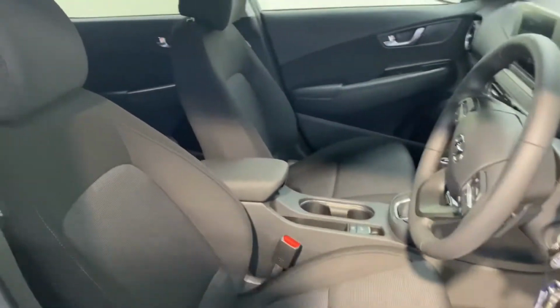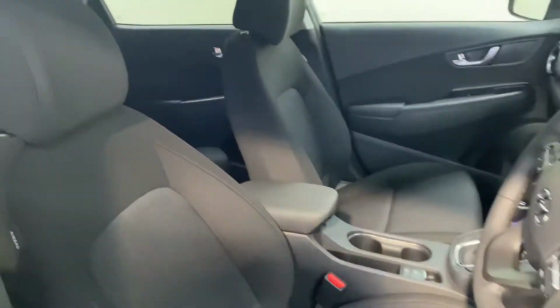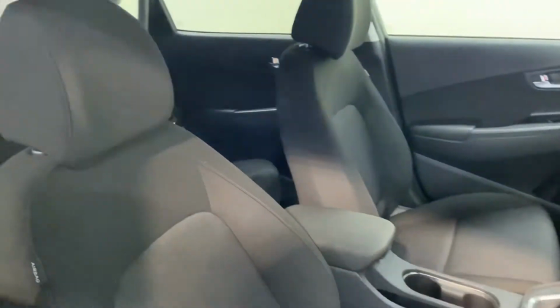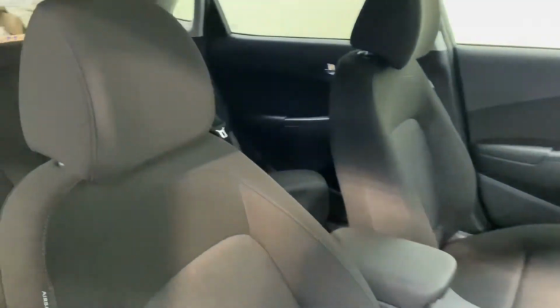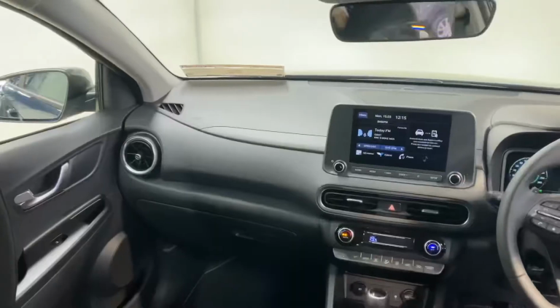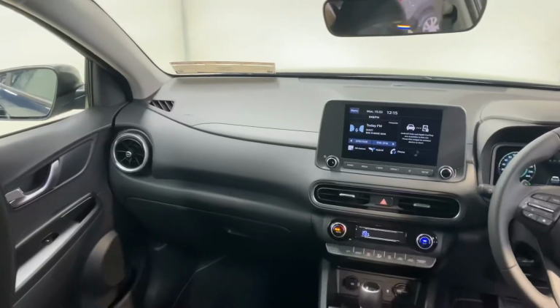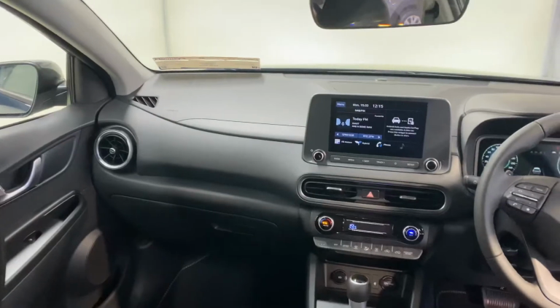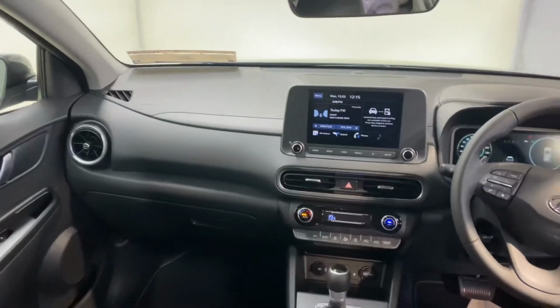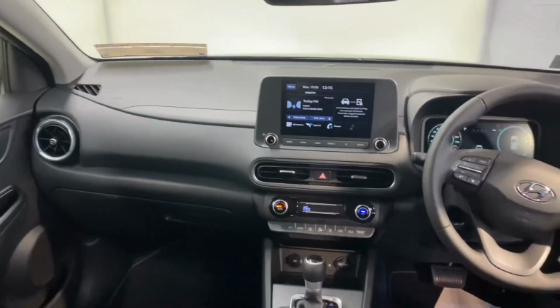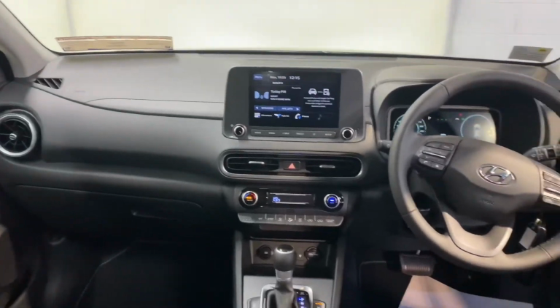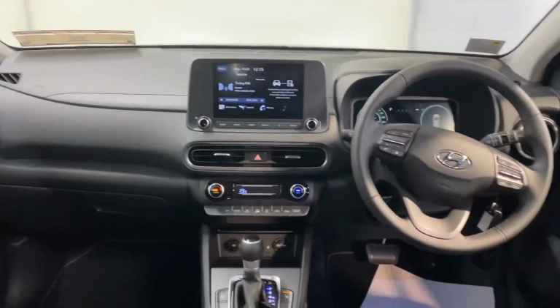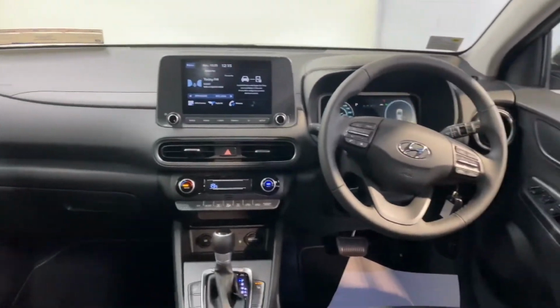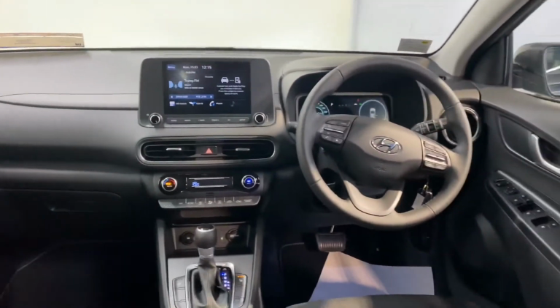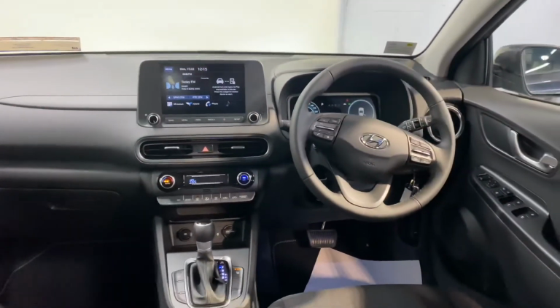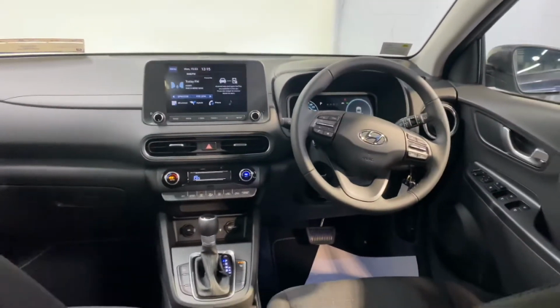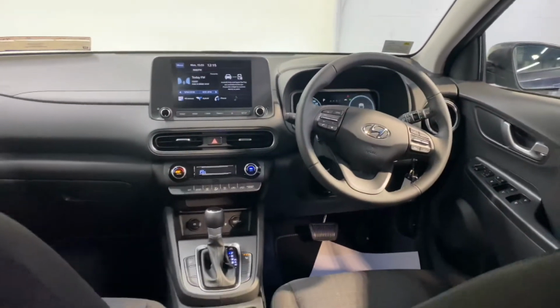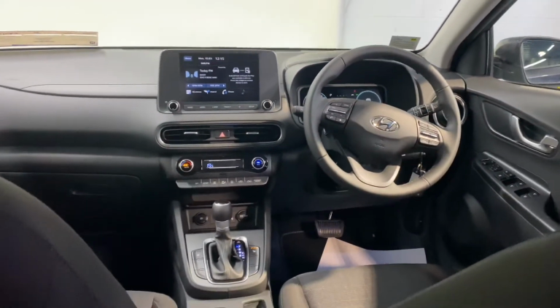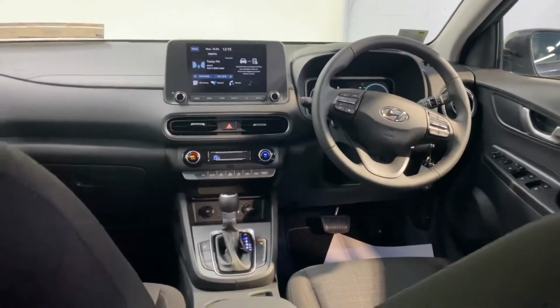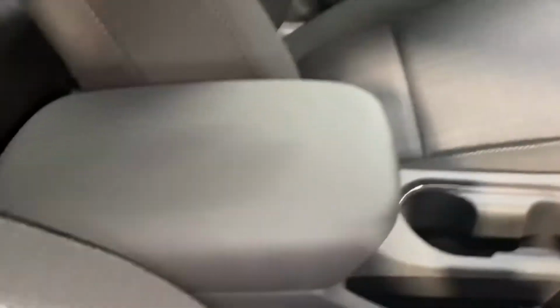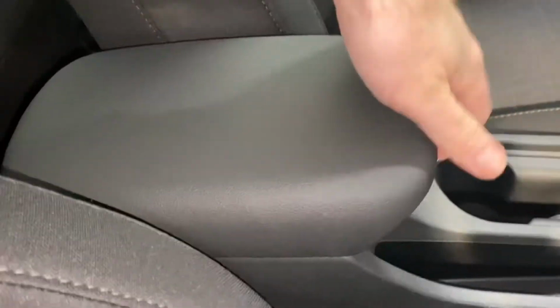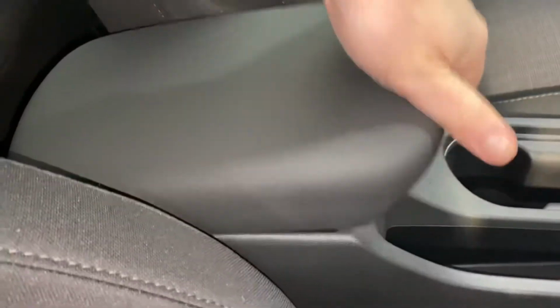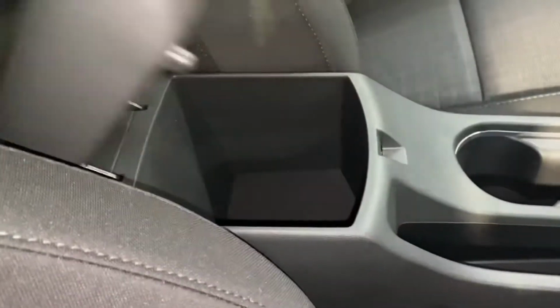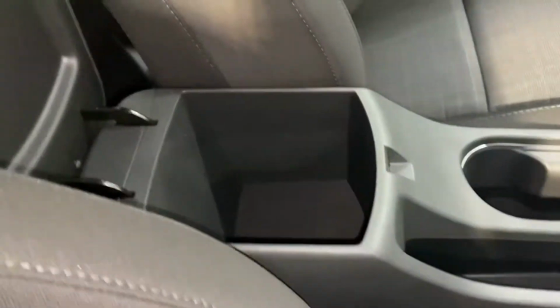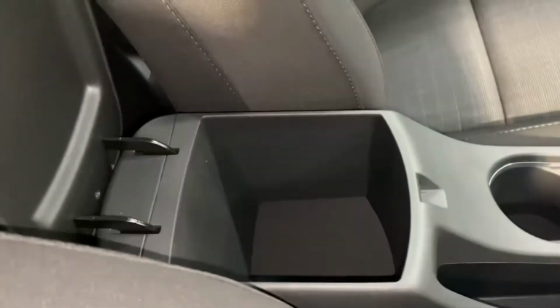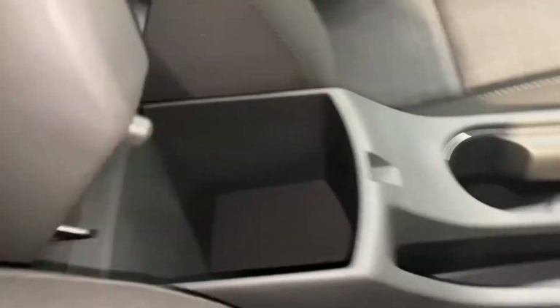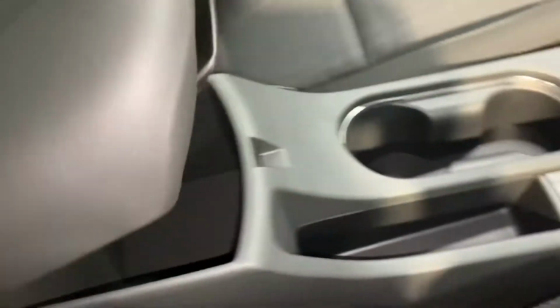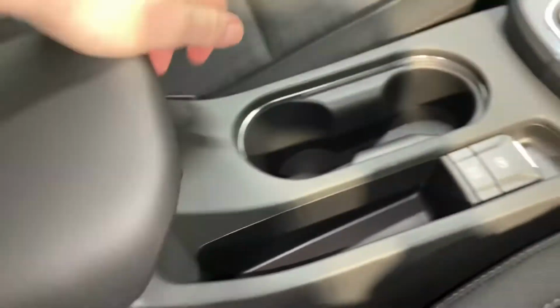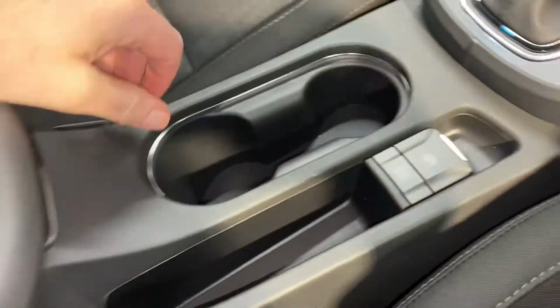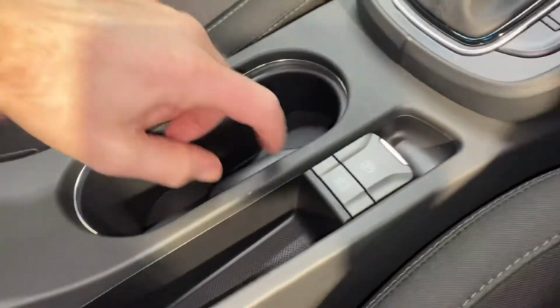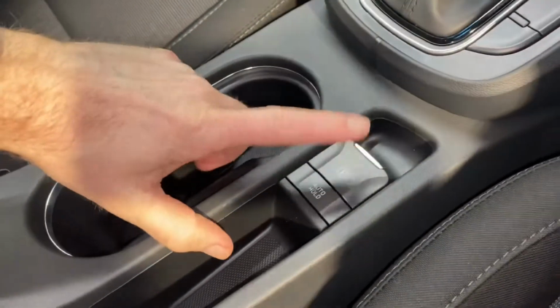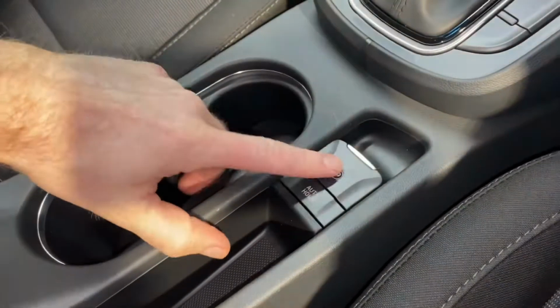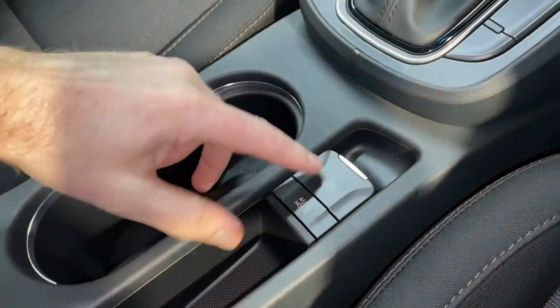This car has the 1.6-litre petrol hybrid automatic engine. It has all your usual storage space and cup holders, and it has an electronic handbrake.